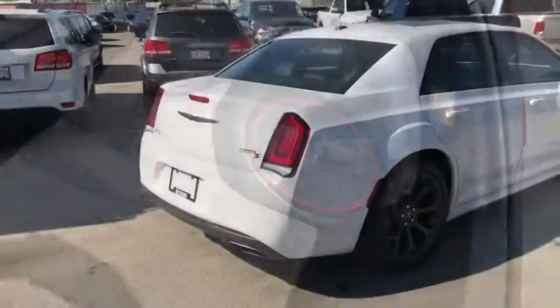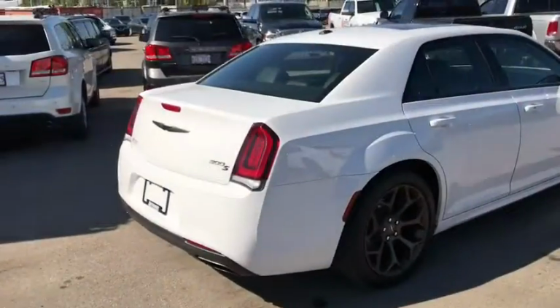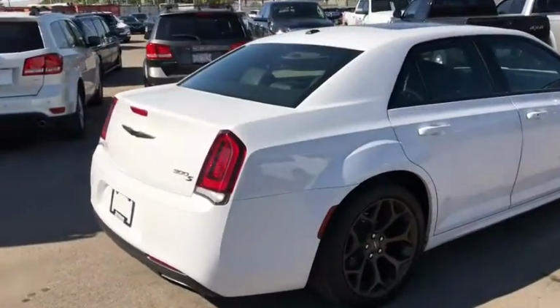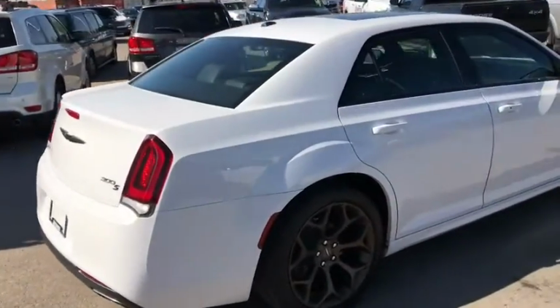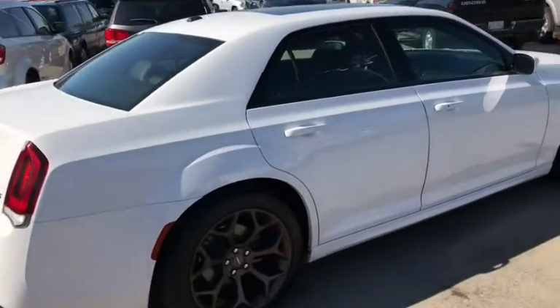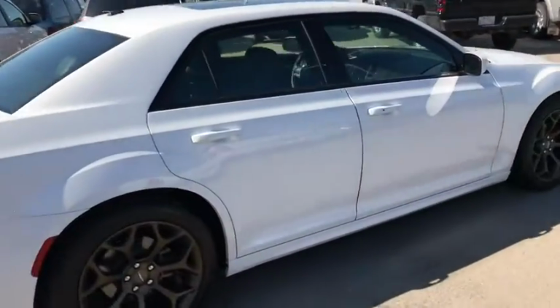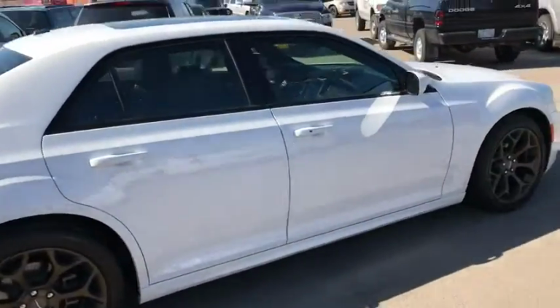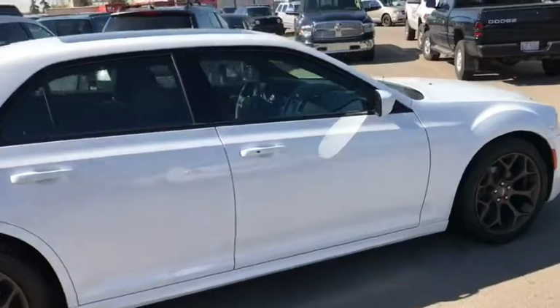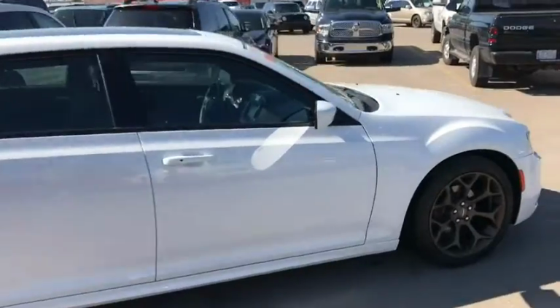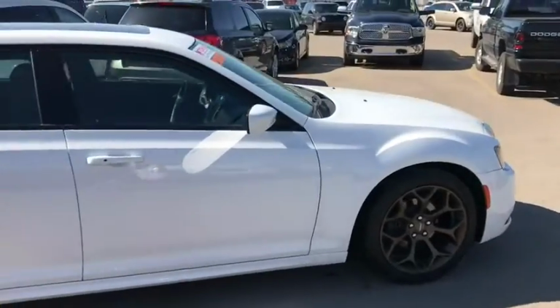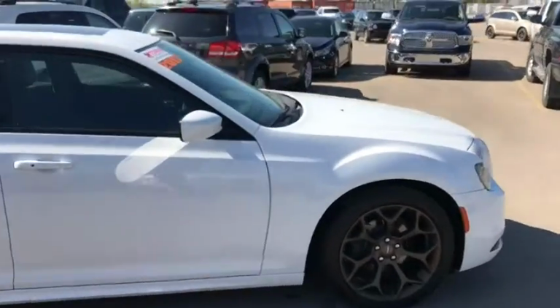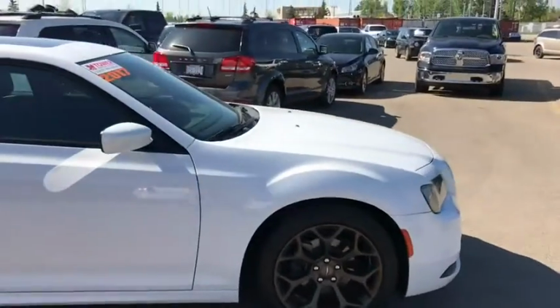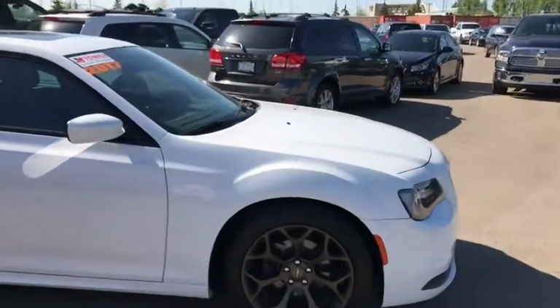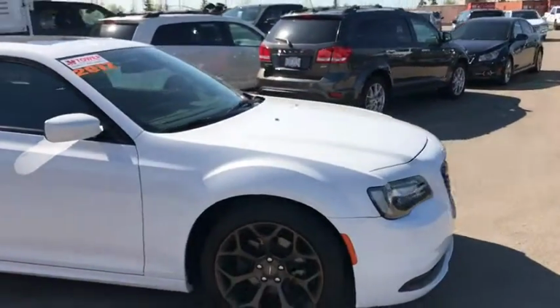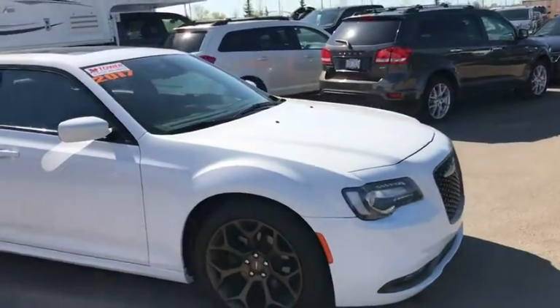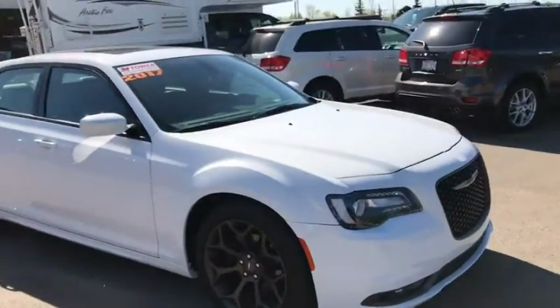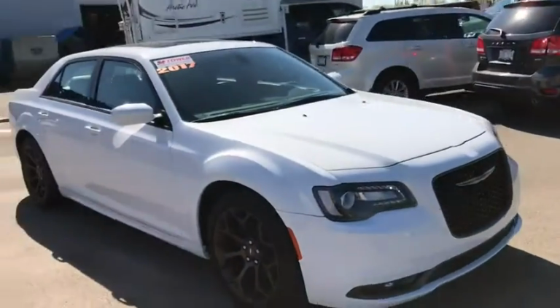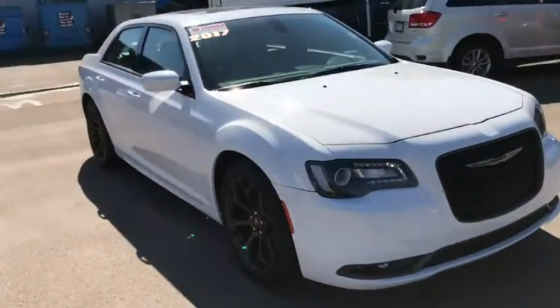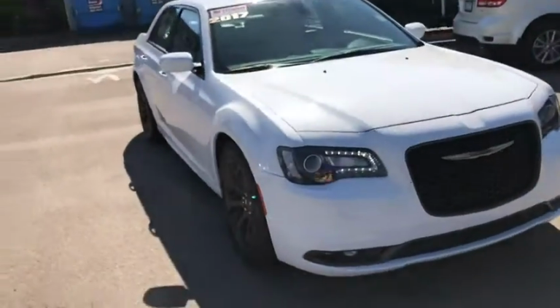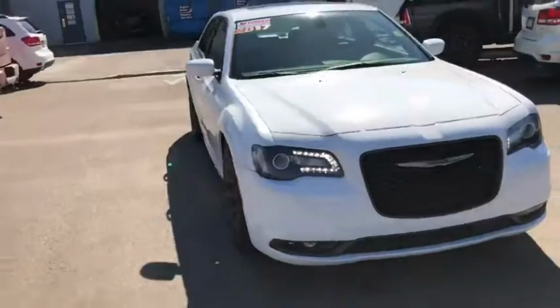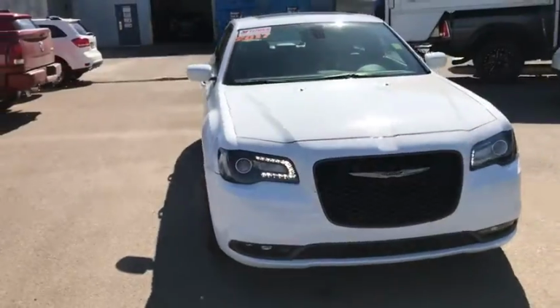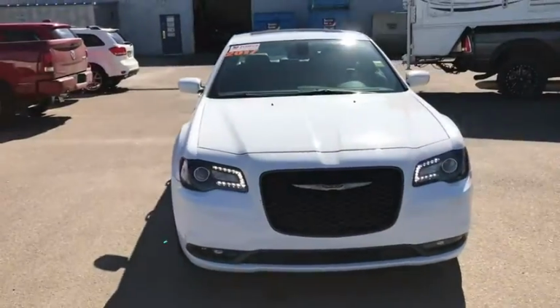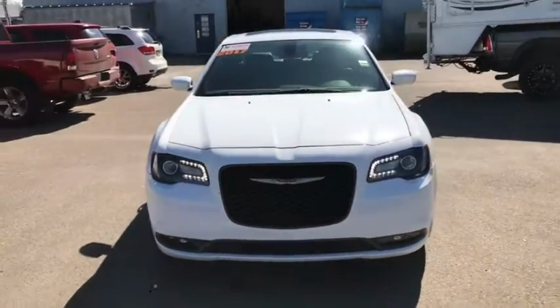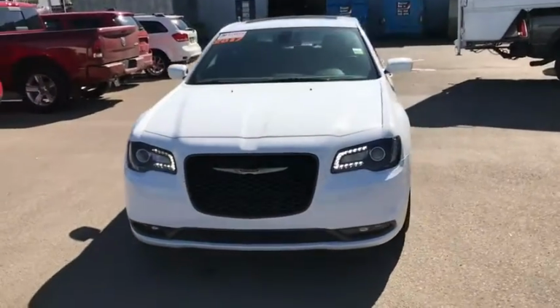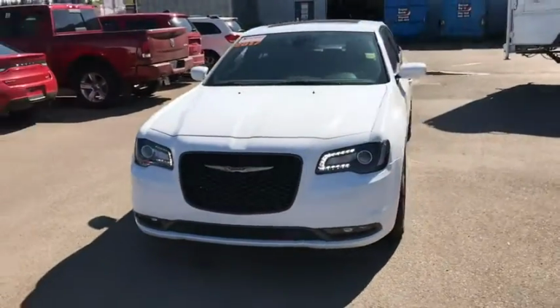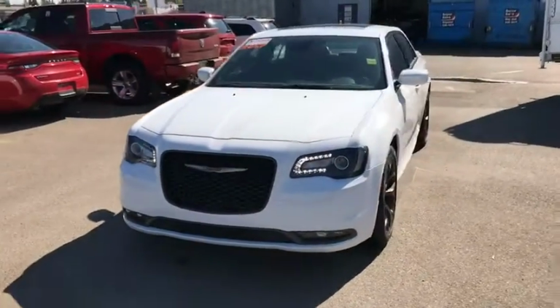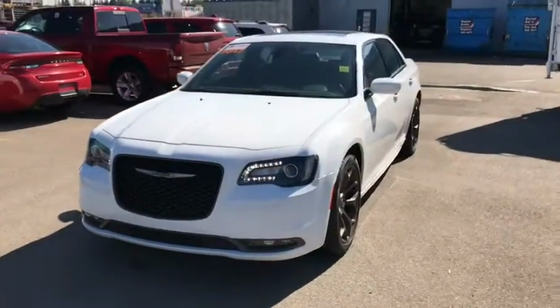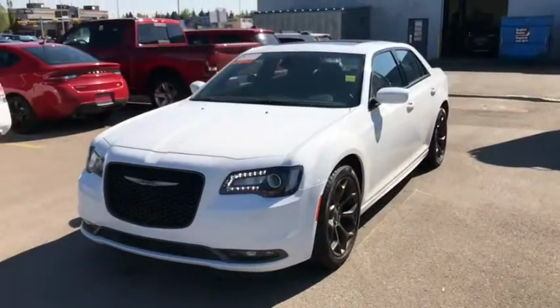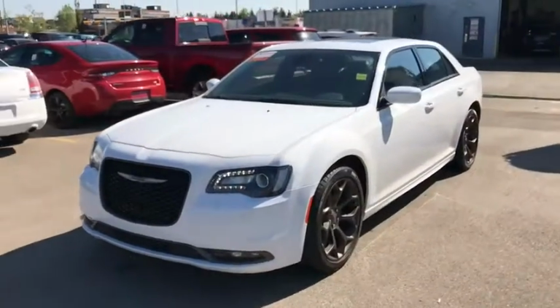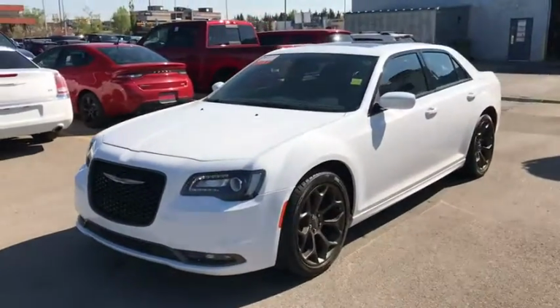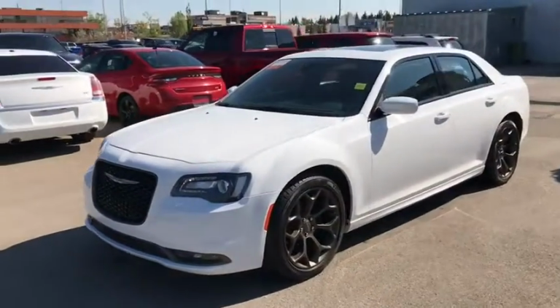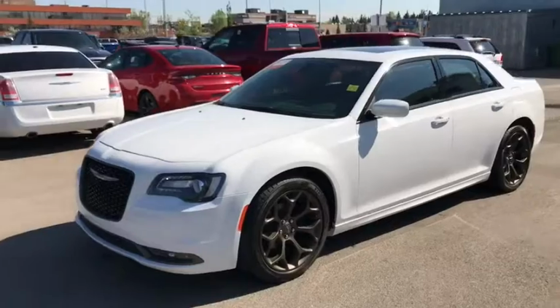And that's the 2017 Chrysler 300S in white. If you like what you see, come on down to Tower Chrysler today and take it for a test drive. Or give us a call at 403-278-2020 for more information. Thanks for watching — we look forward to seeing you.